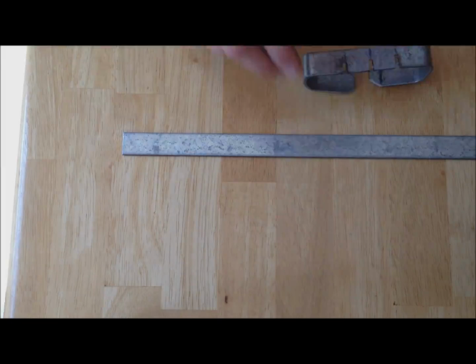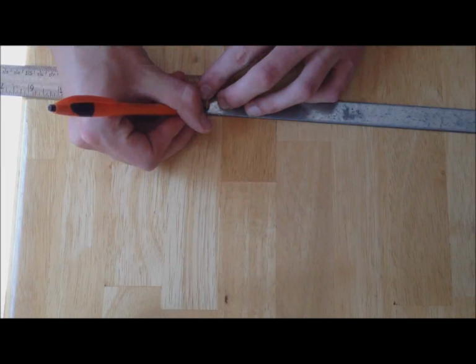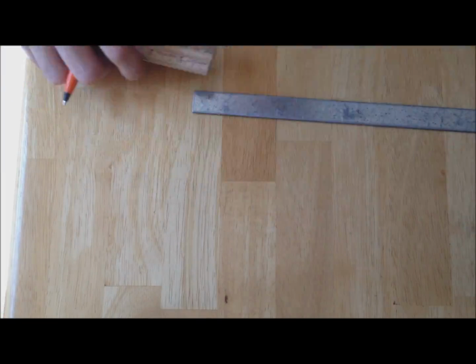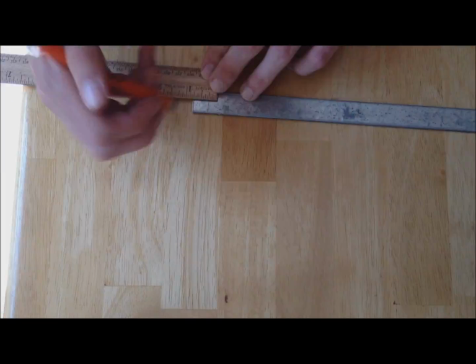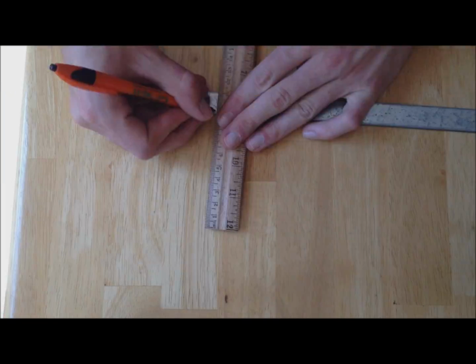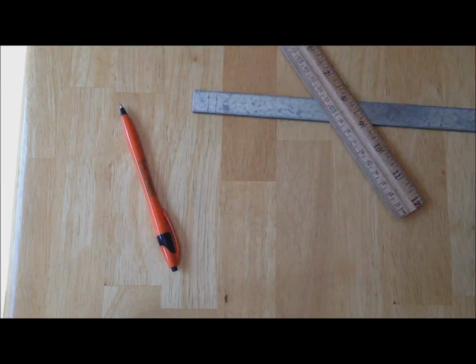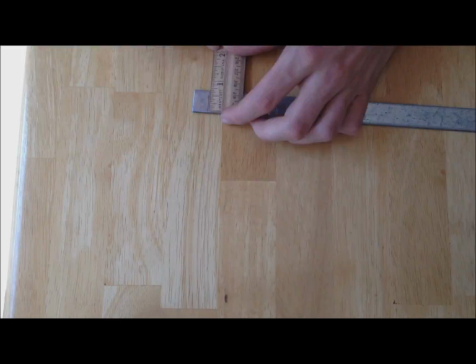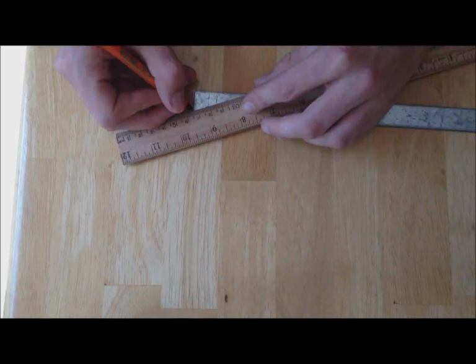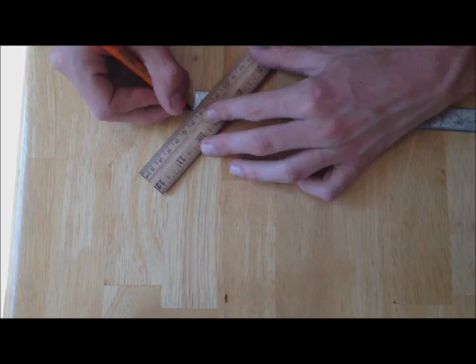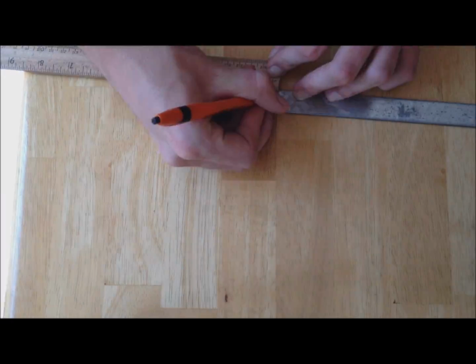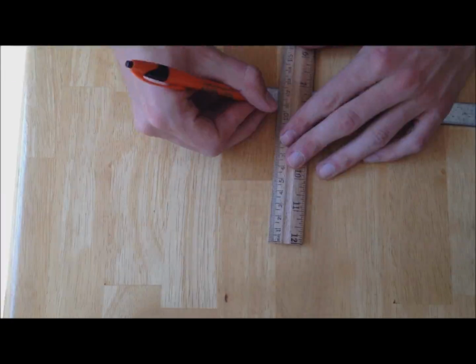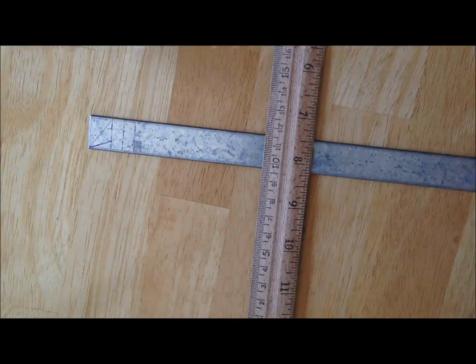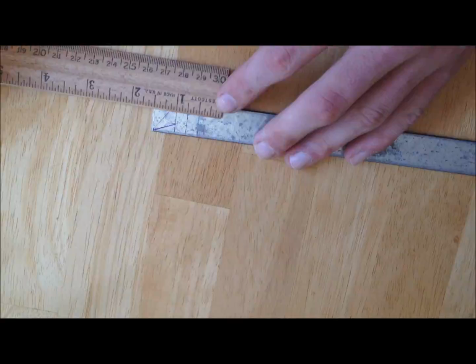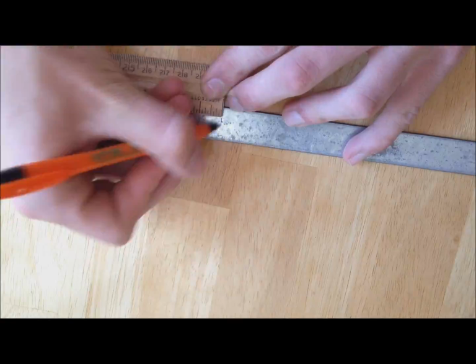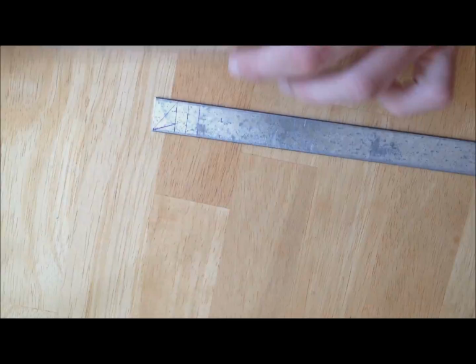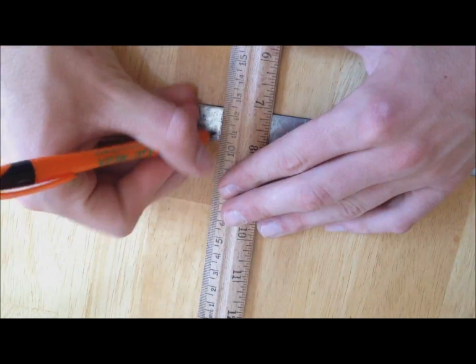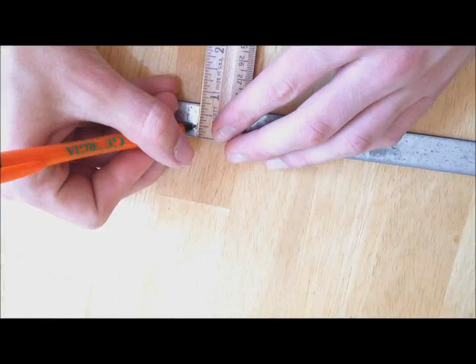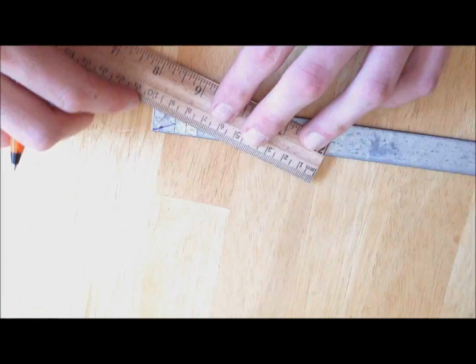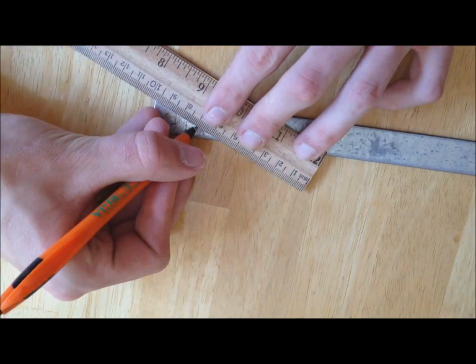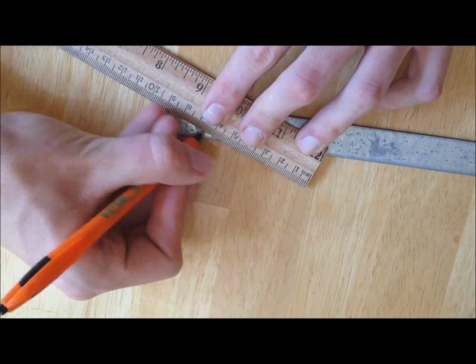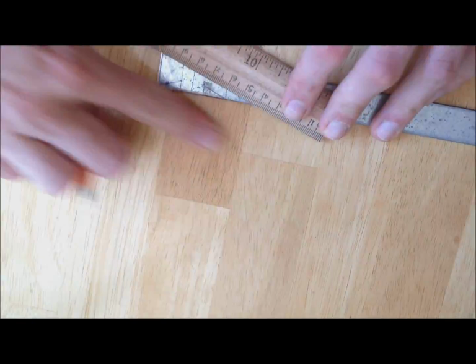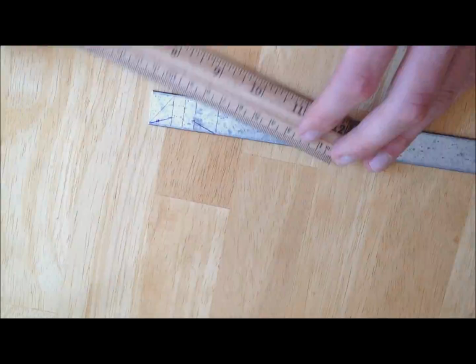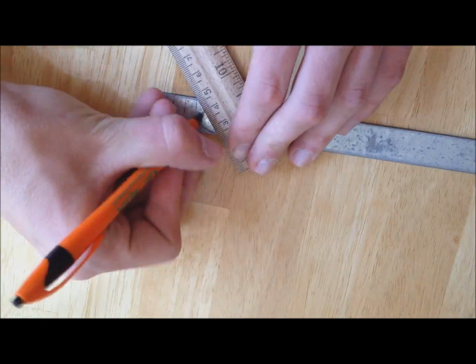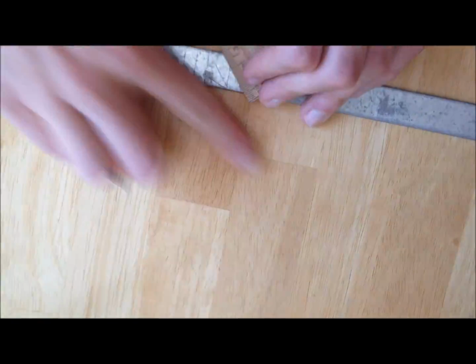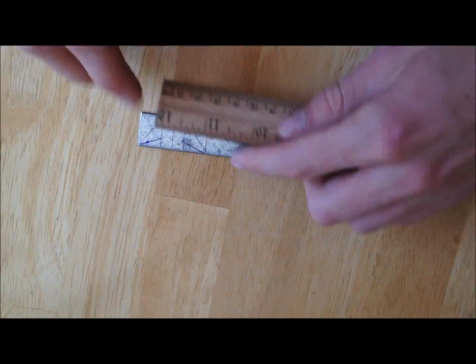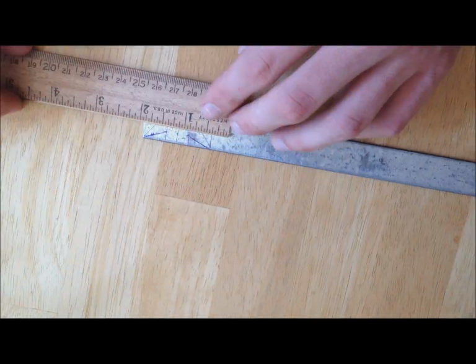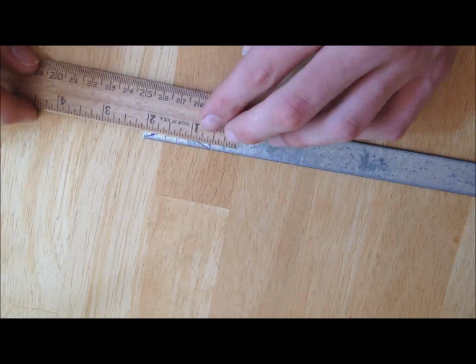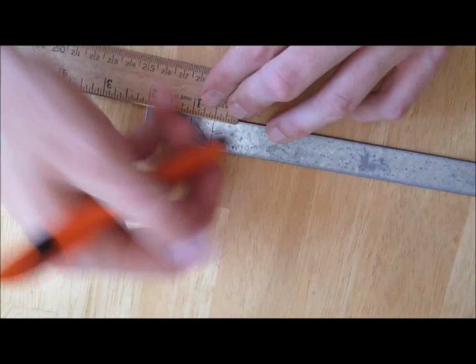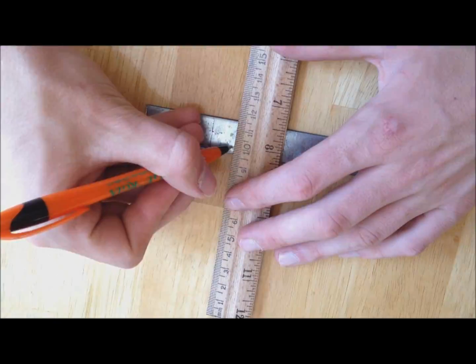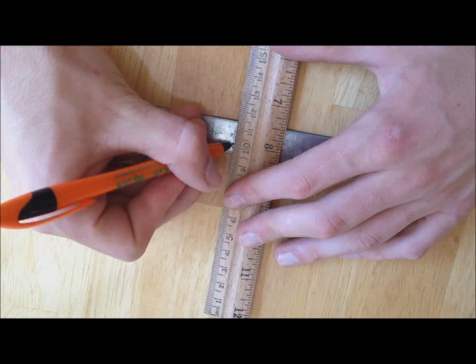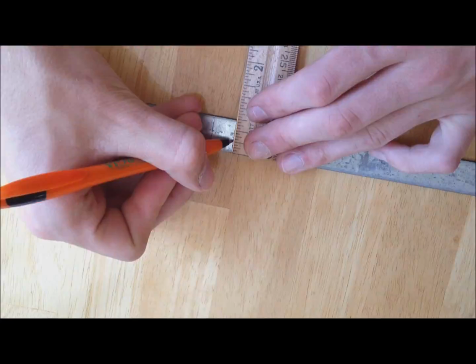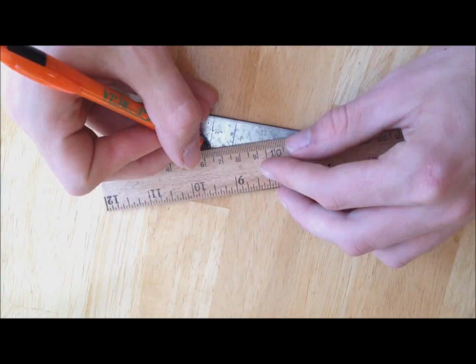Next you're going to sketch out the claws. Make each claw half an inch long. Leave an open area next to each claw that is twice the width of the metal — in this case, a quarter inch.